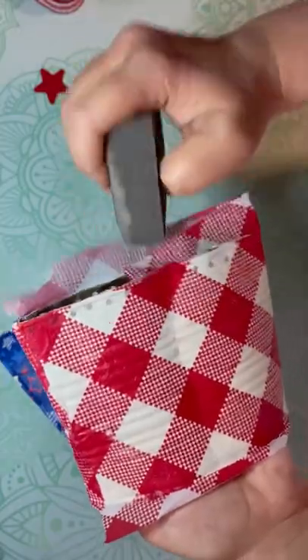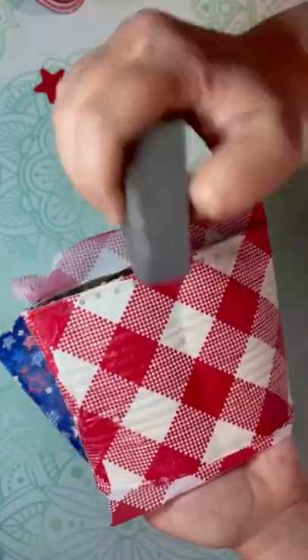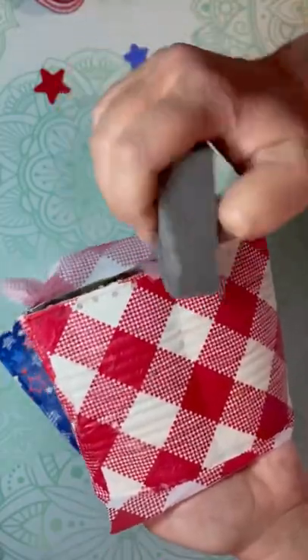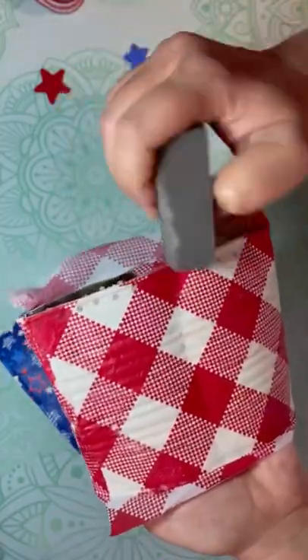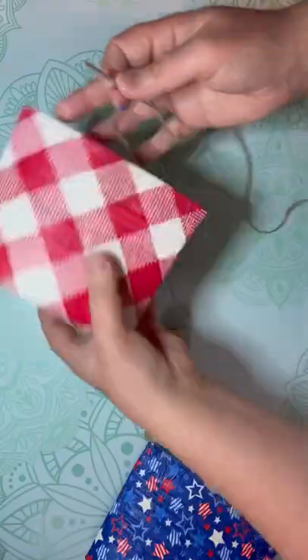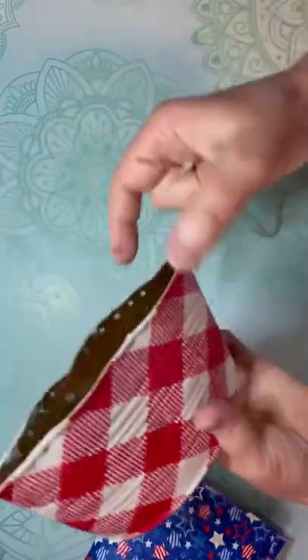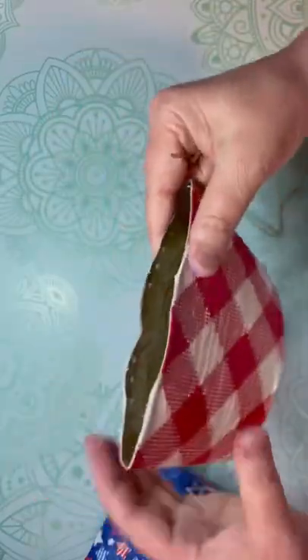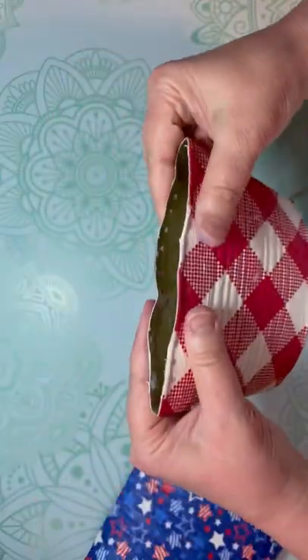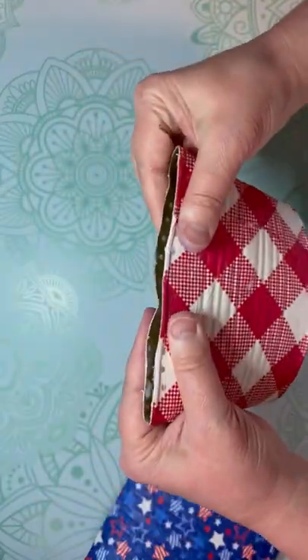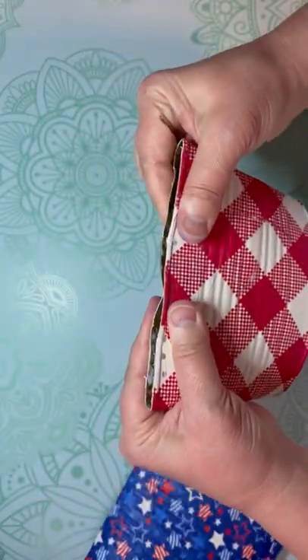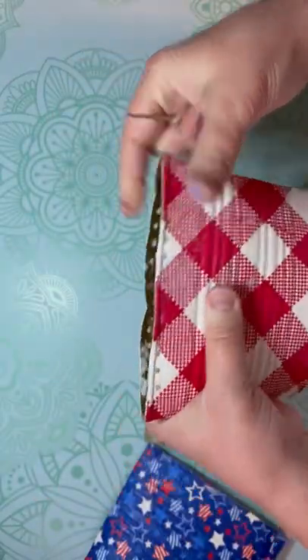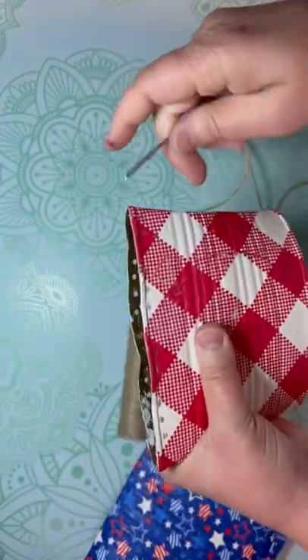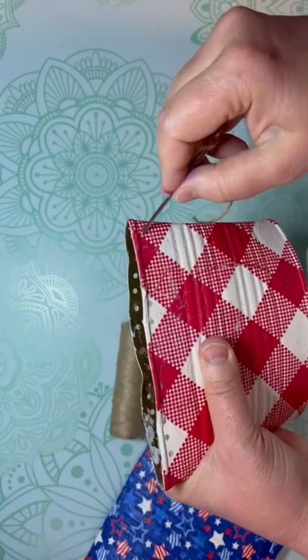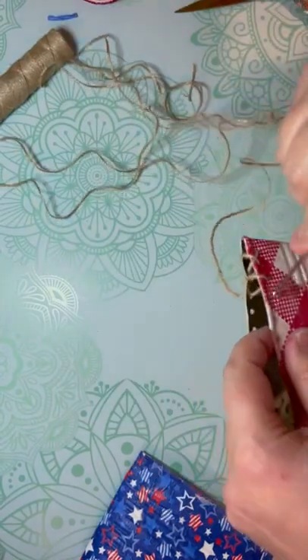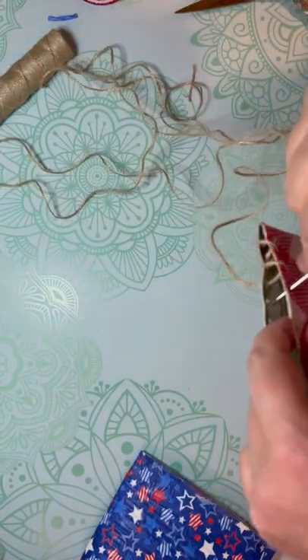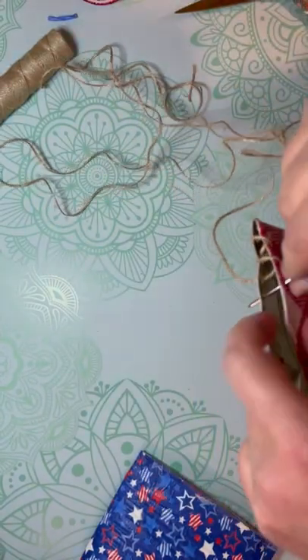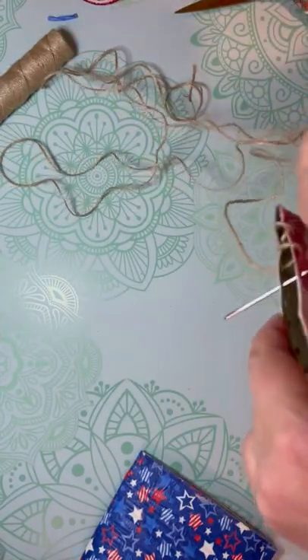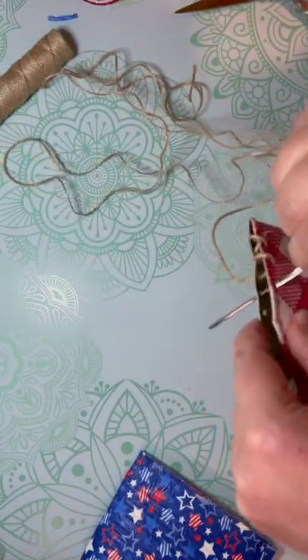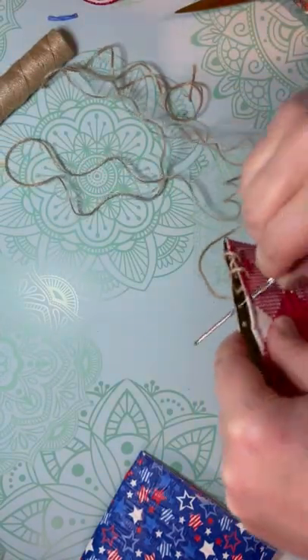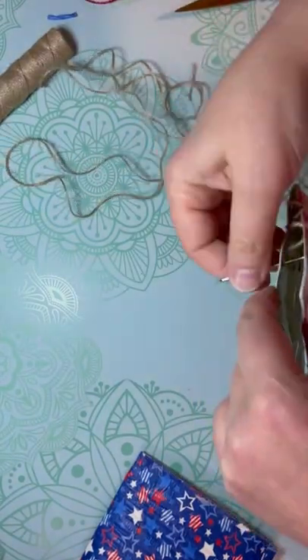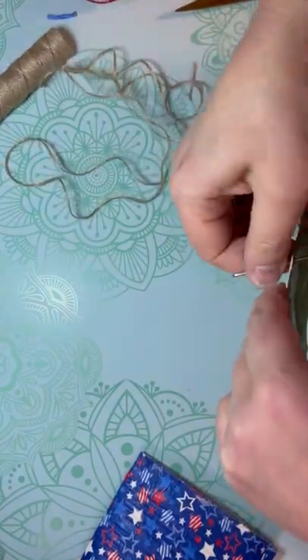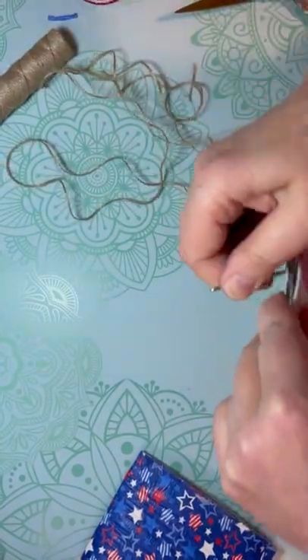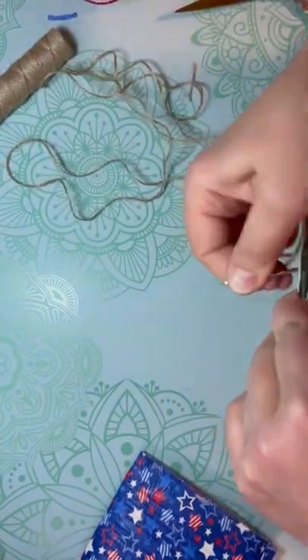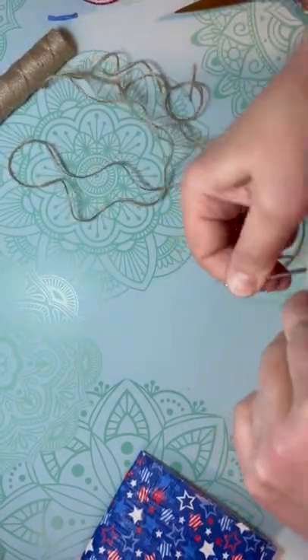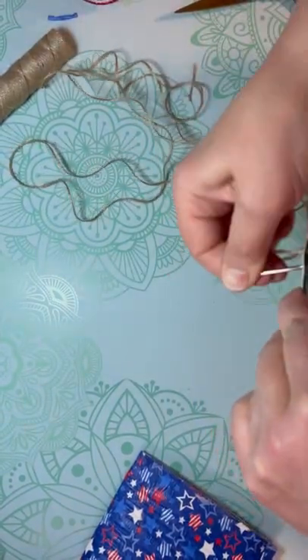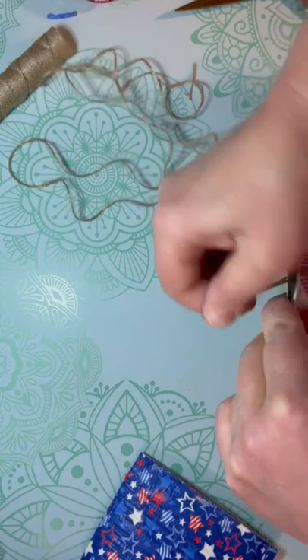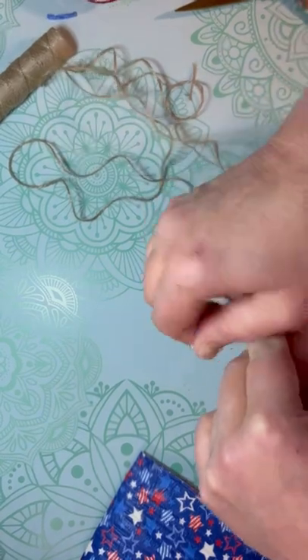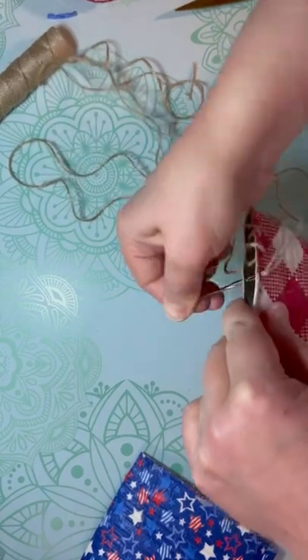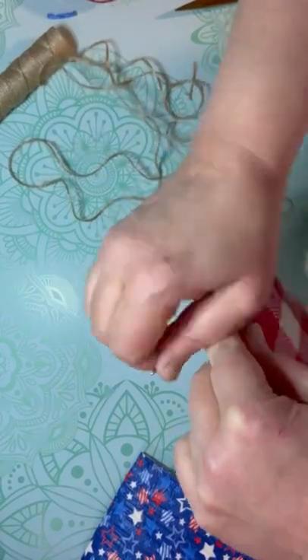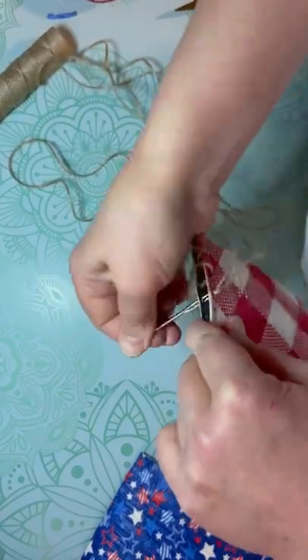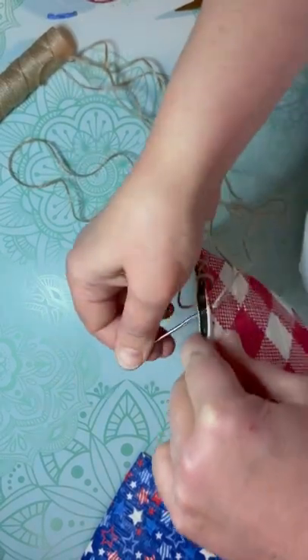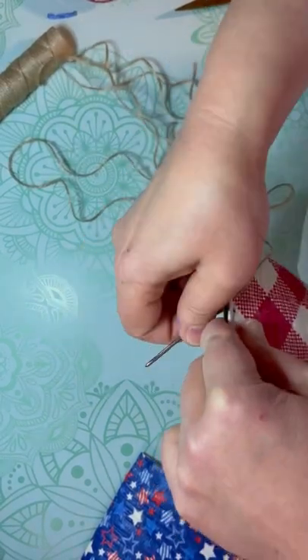Once this is fully dry, I just sand the edges. And then, see all those pieces where I put those holes? Now I take one of my embroidery needles and I just take some jute and lace the bottom.